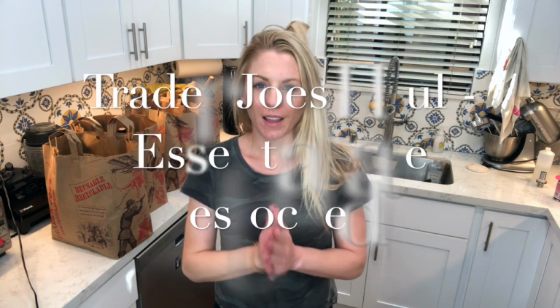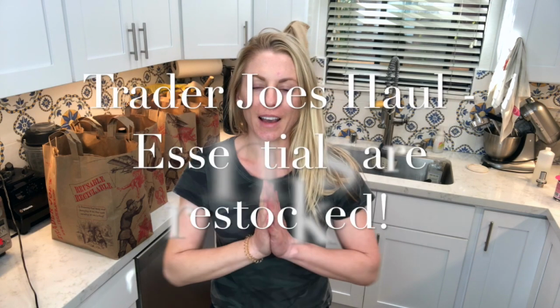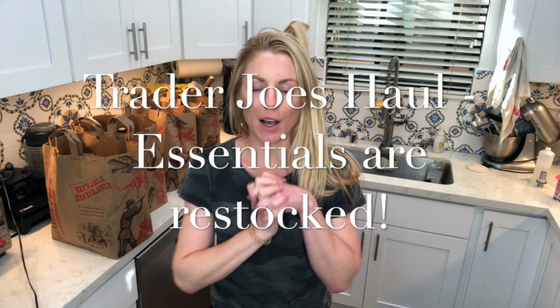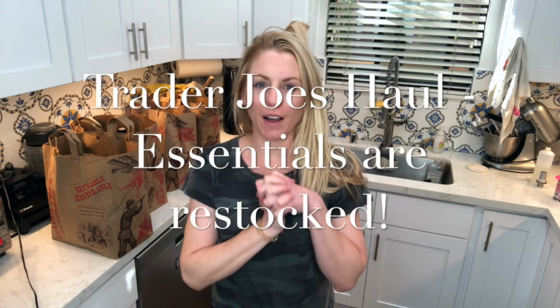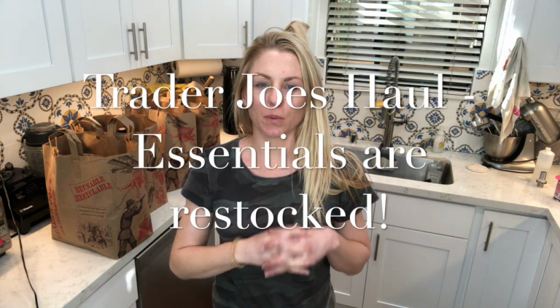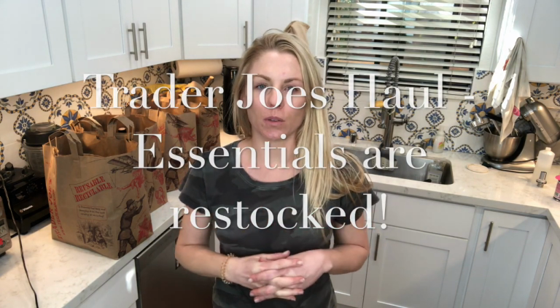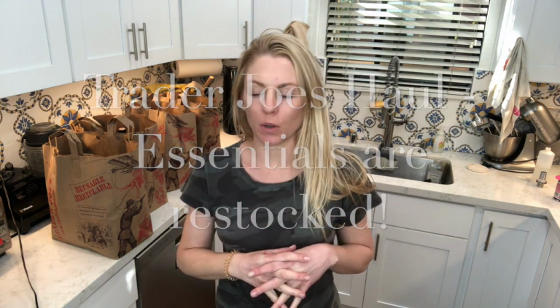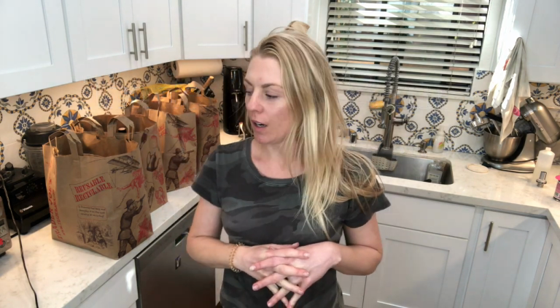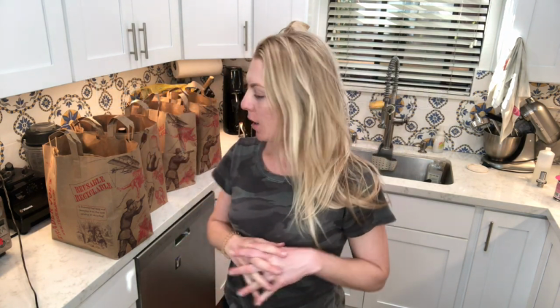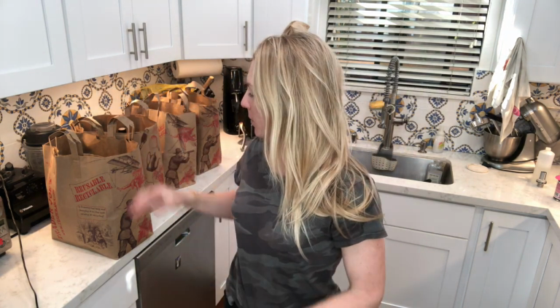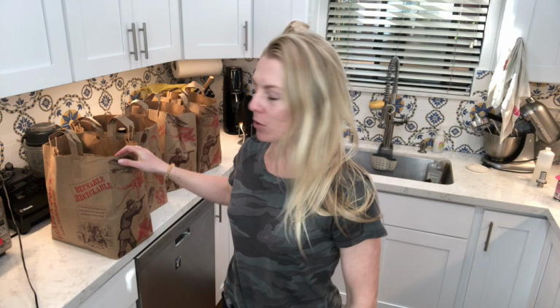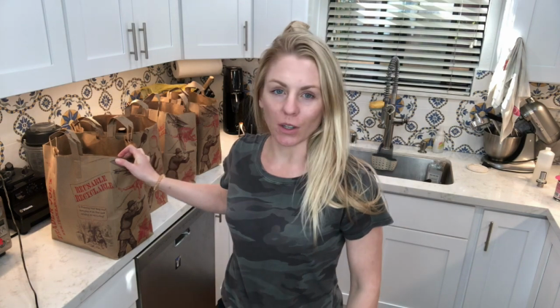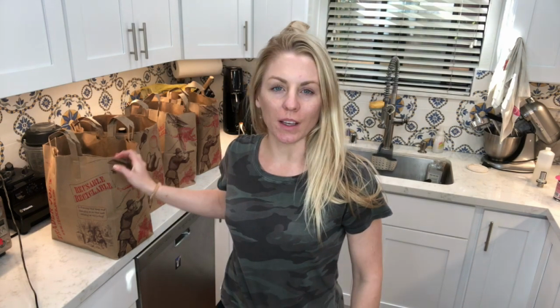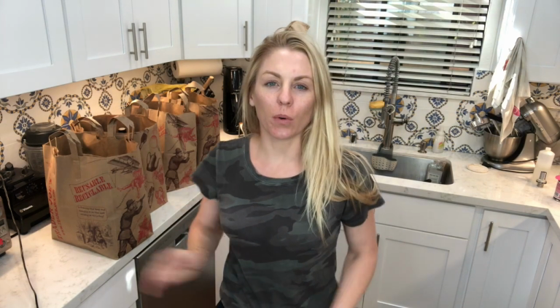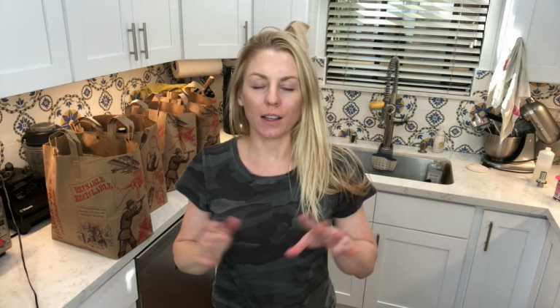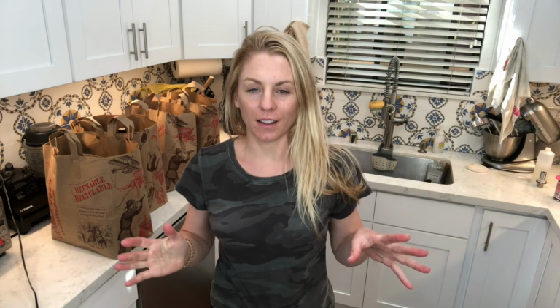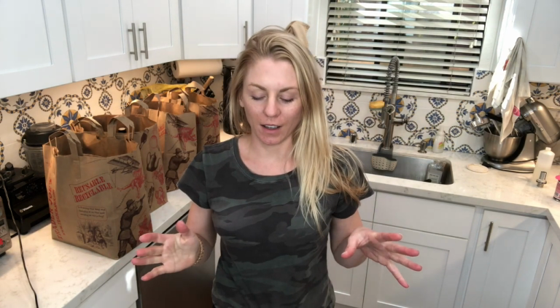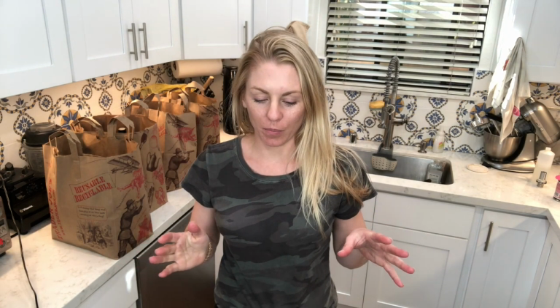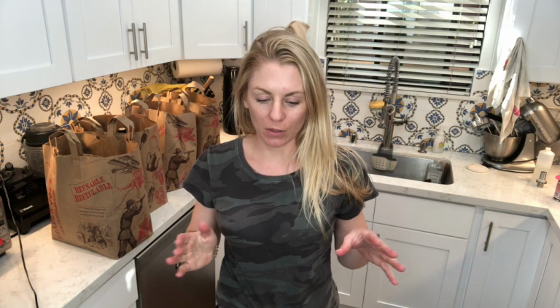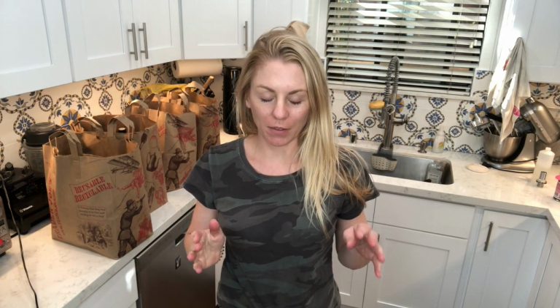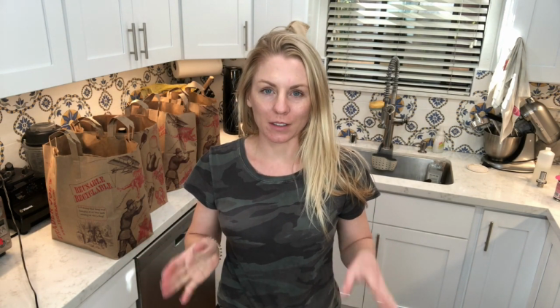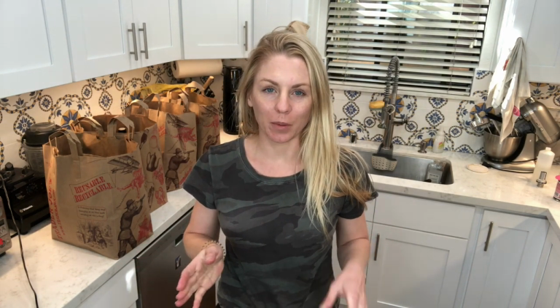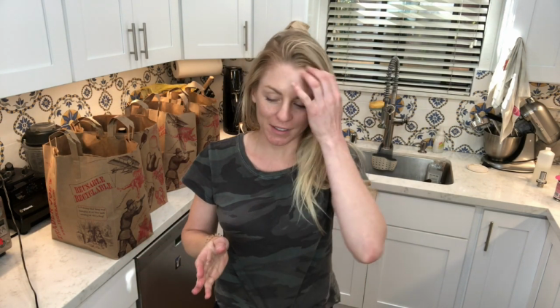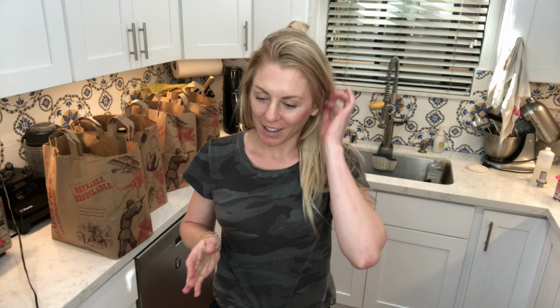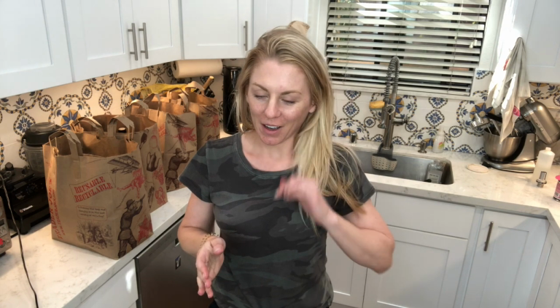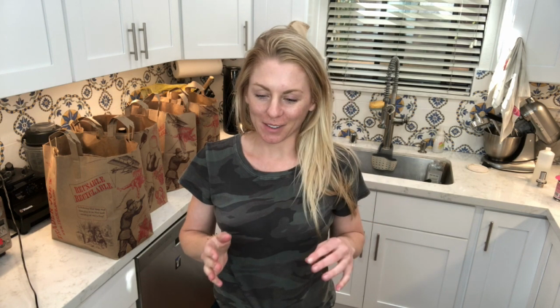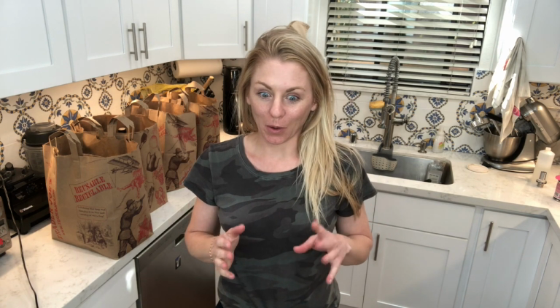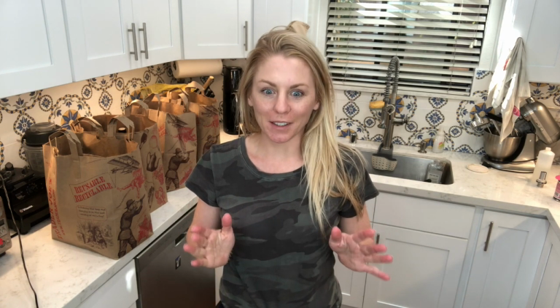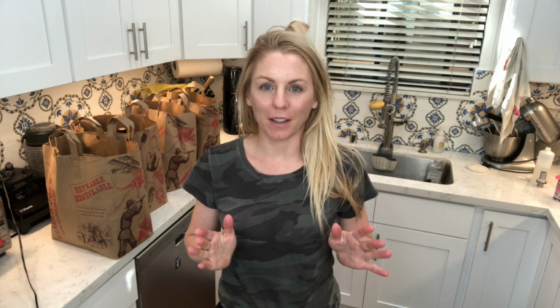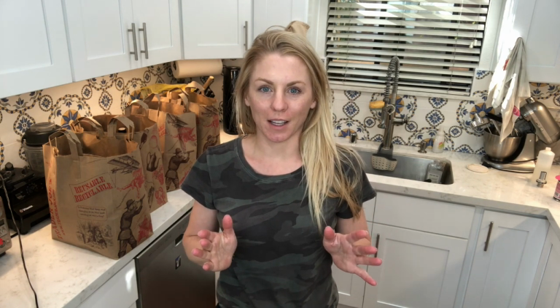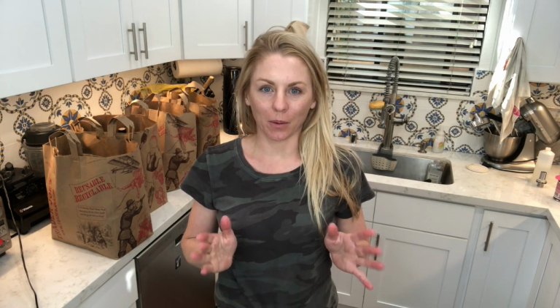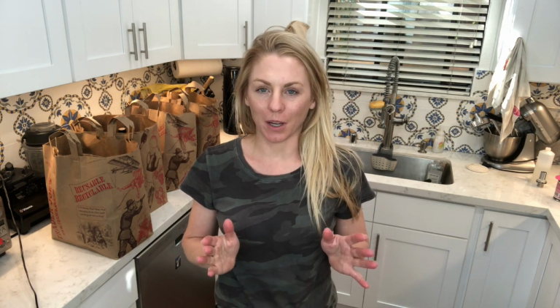Hey guys, I just went to the grocery store named Trader Joe's. Before I say anything, I'll just make a few things clear because I got some crazy comments last time I went grocery shopping.